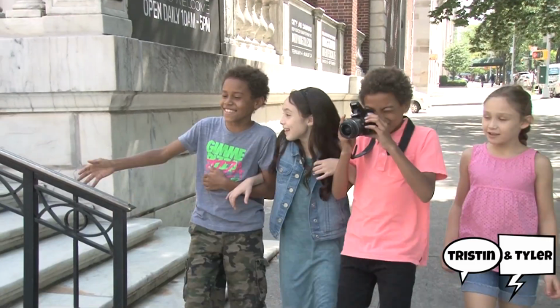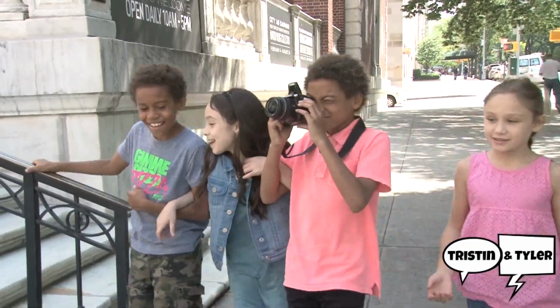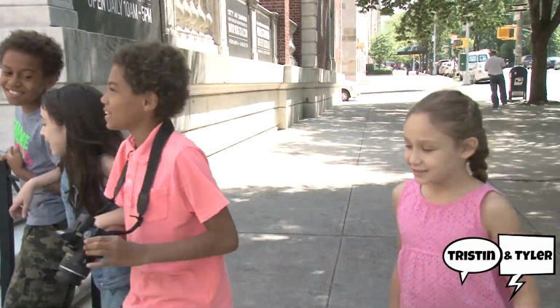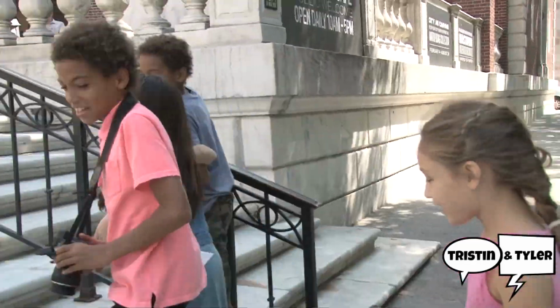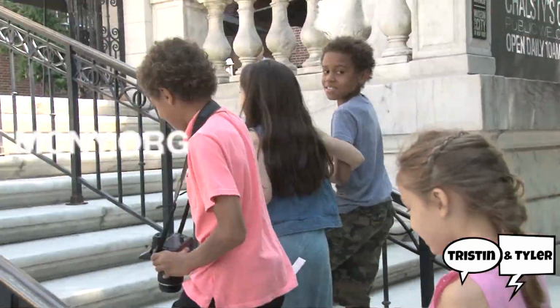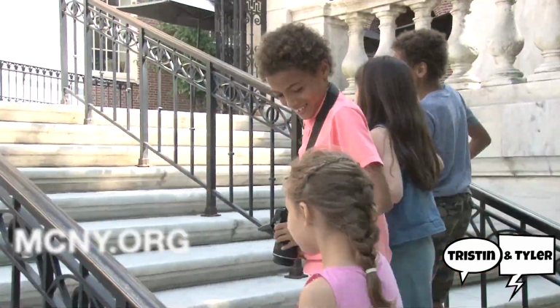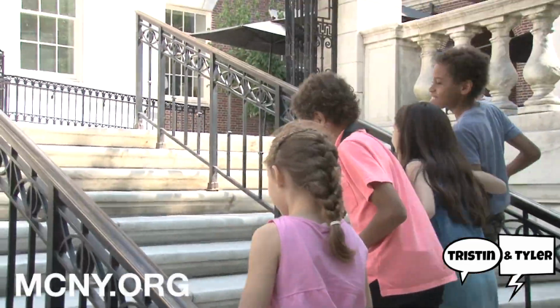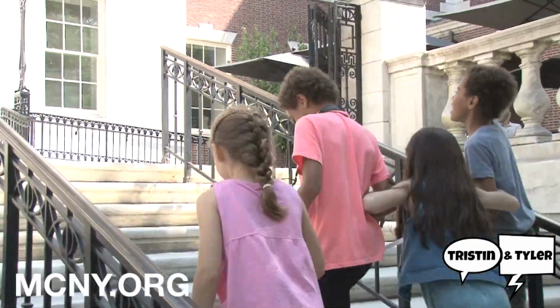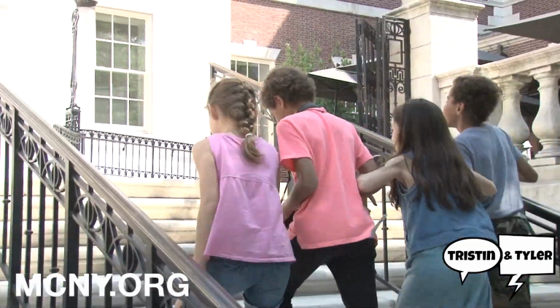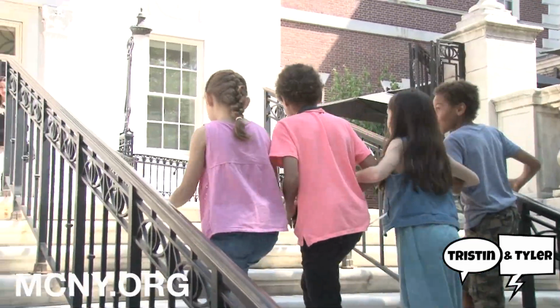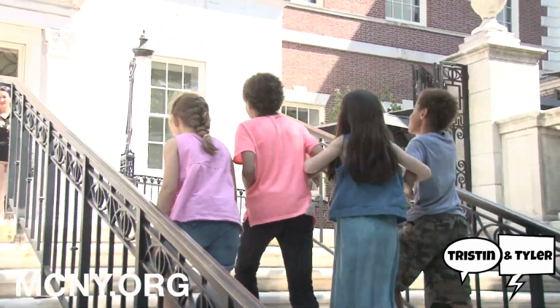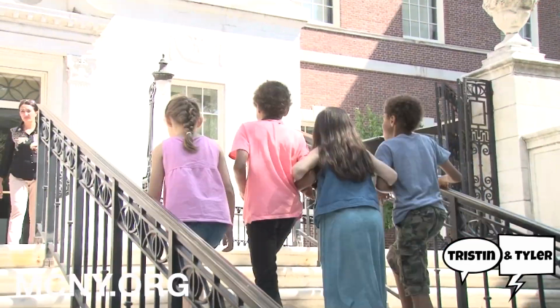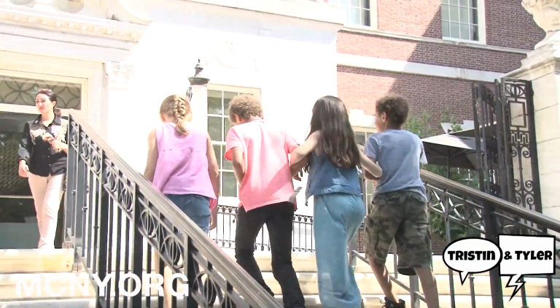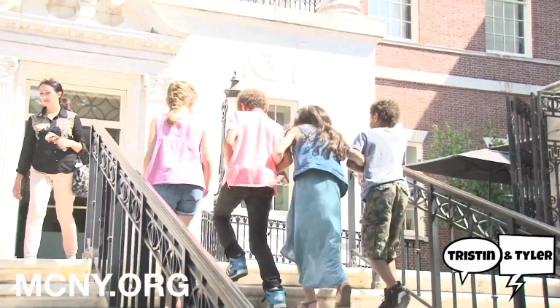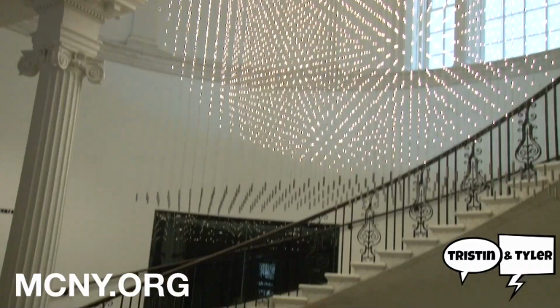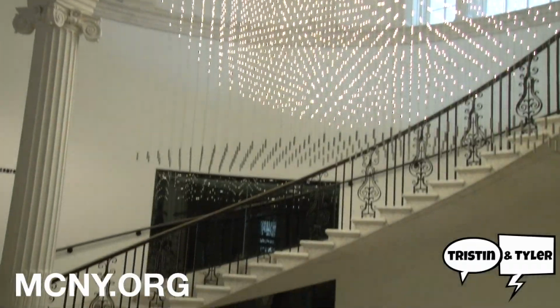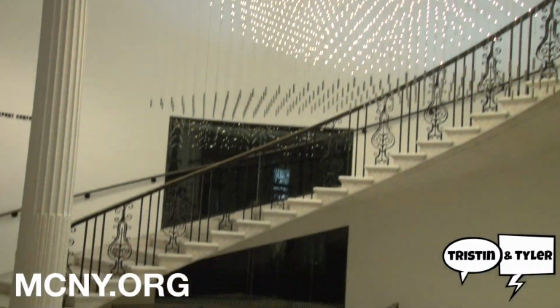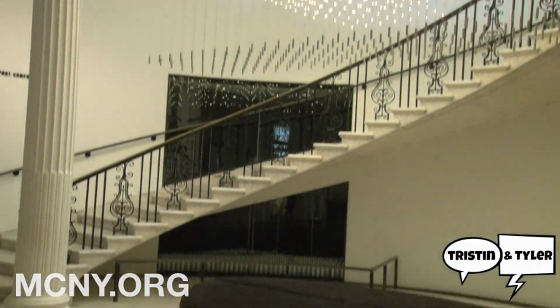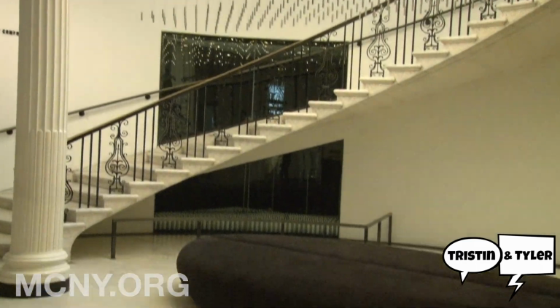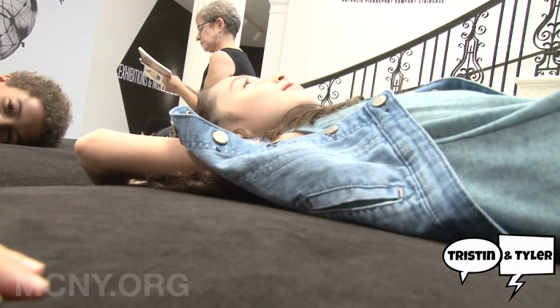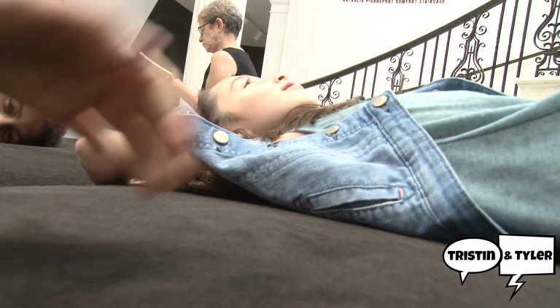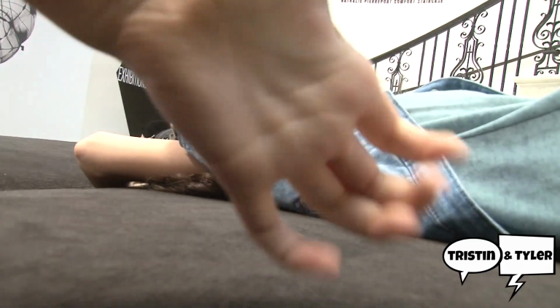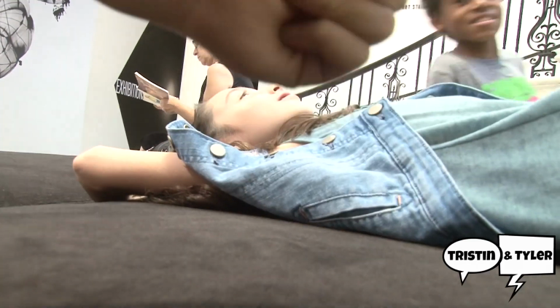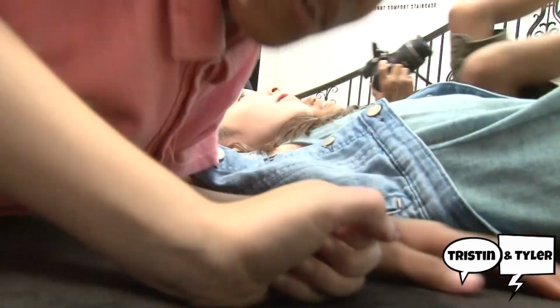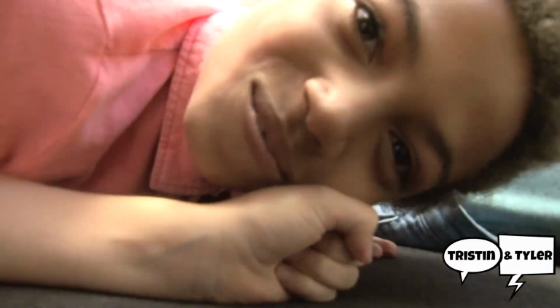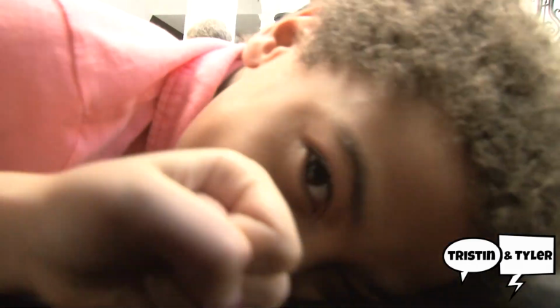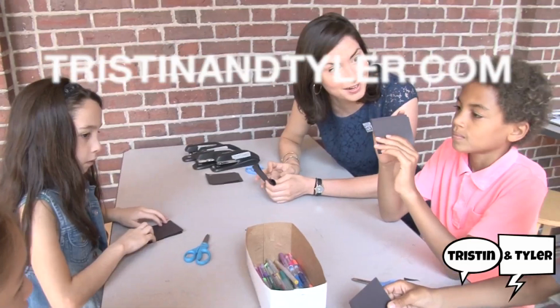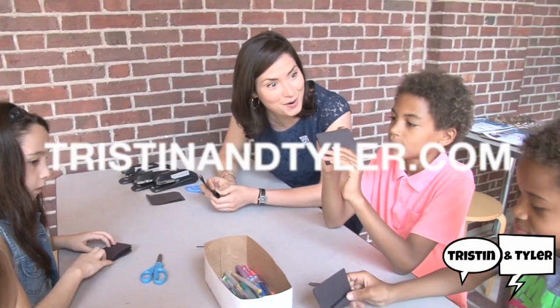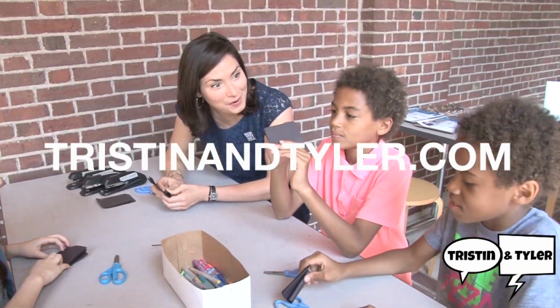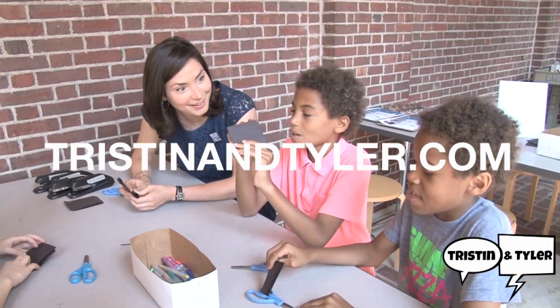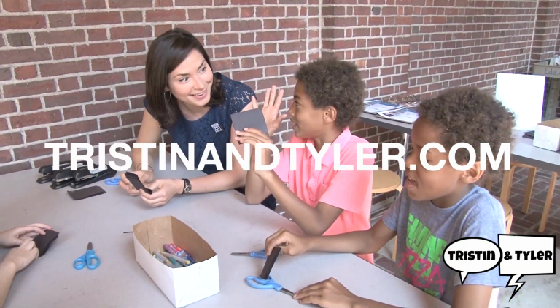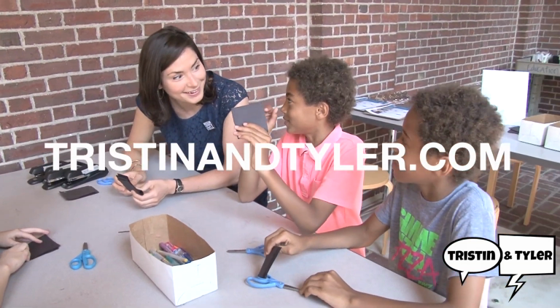Thanks for watching. To learn more about the museum, visit mcny.org. And to hang out with us, you know where to go — tristanandtyler.com. Bye!